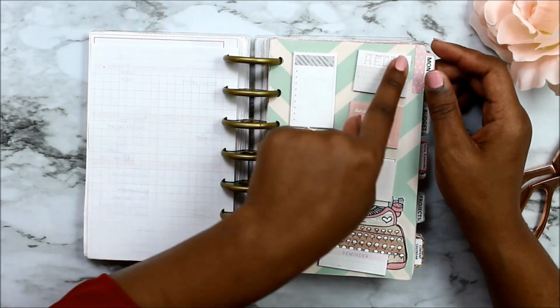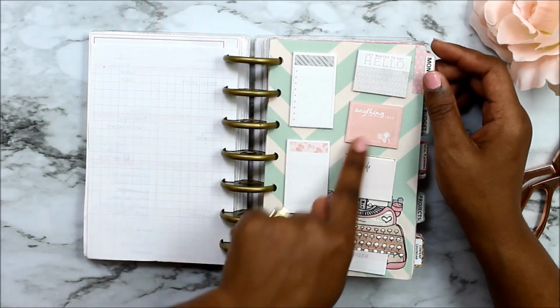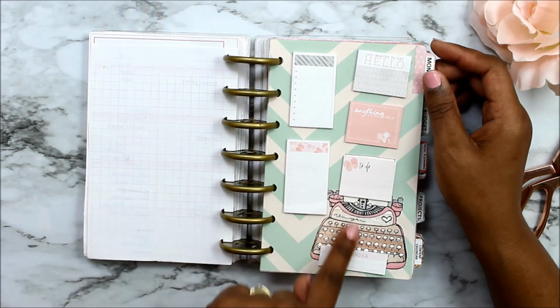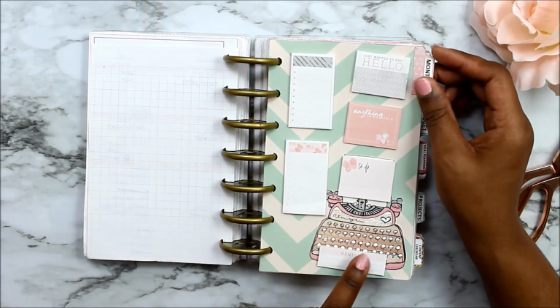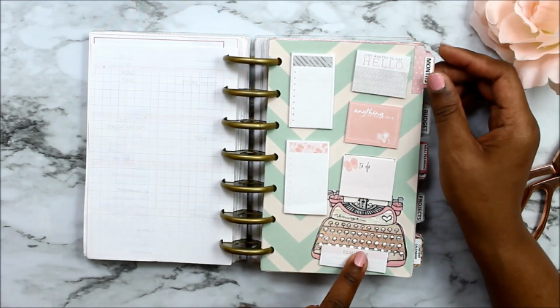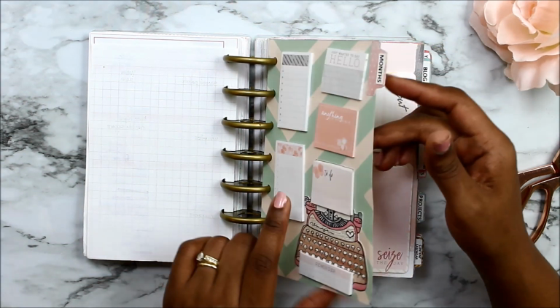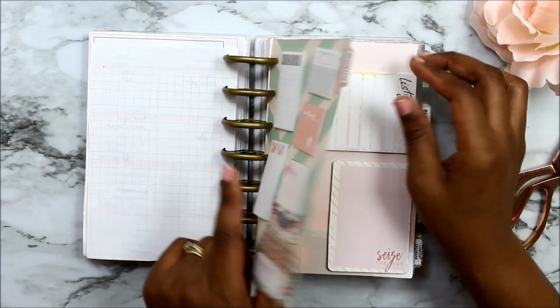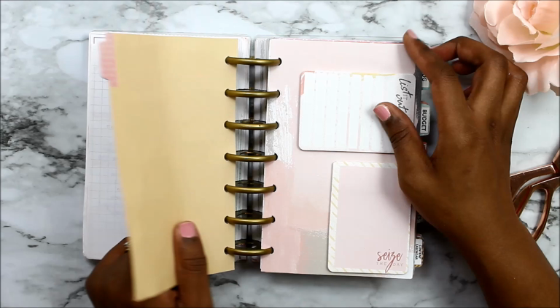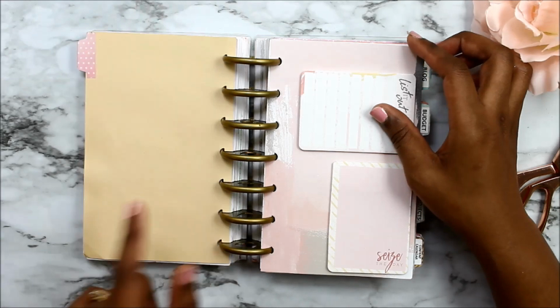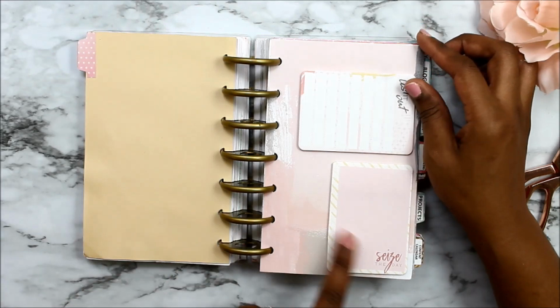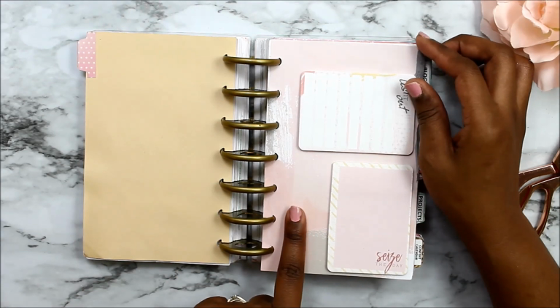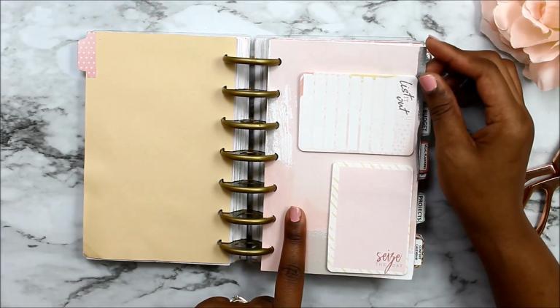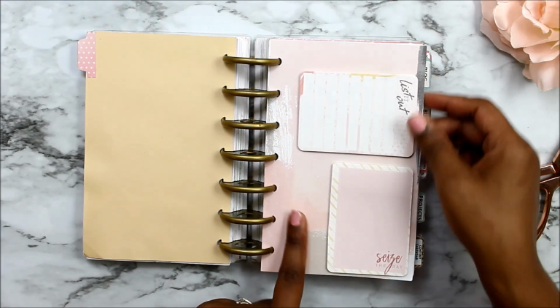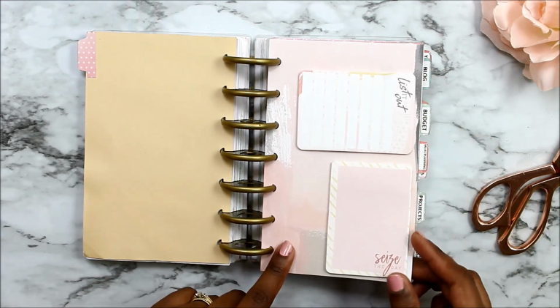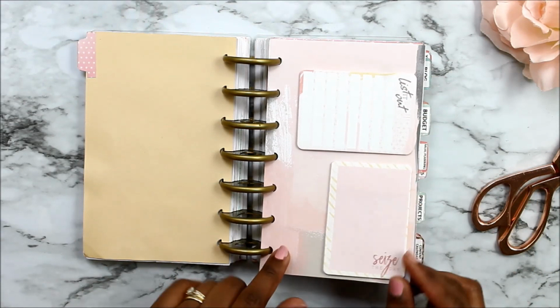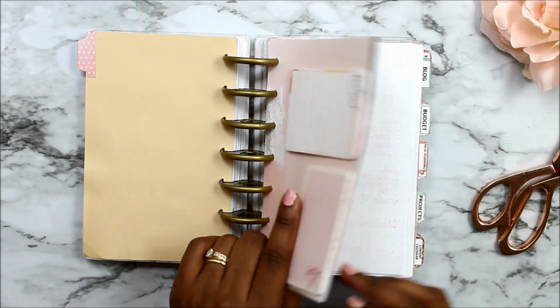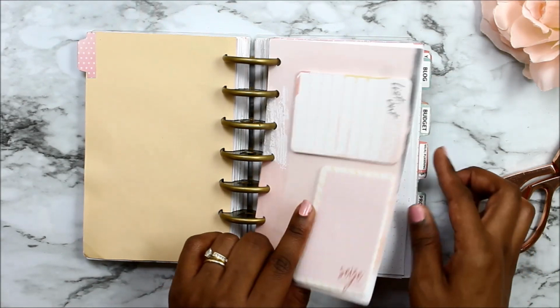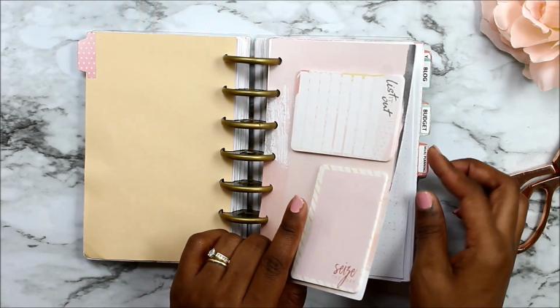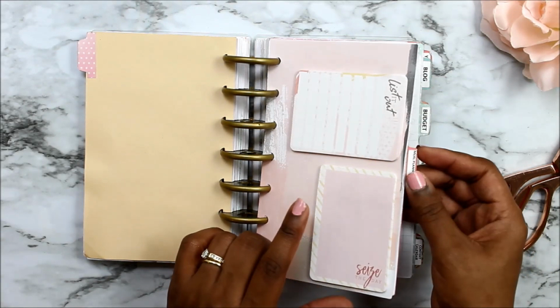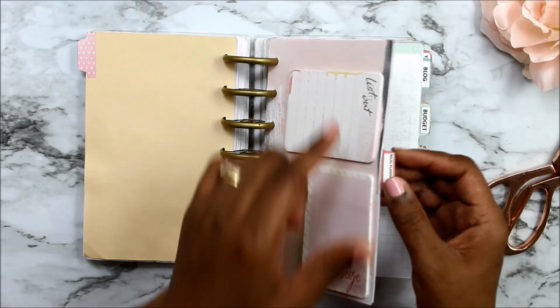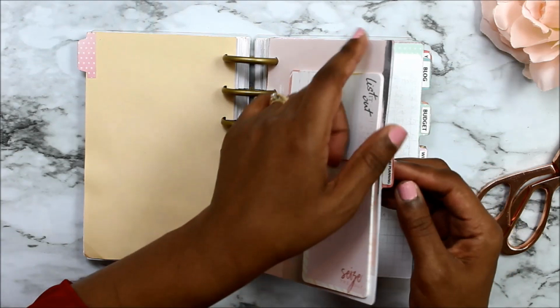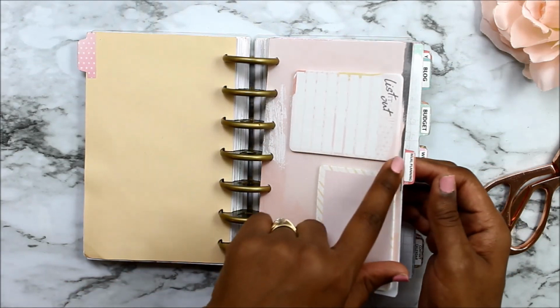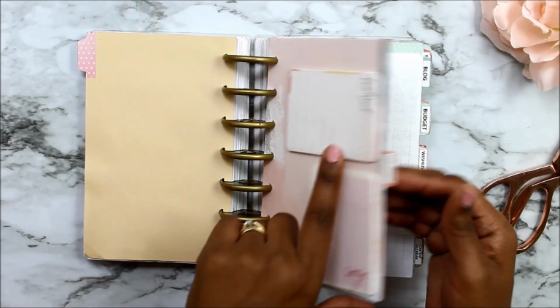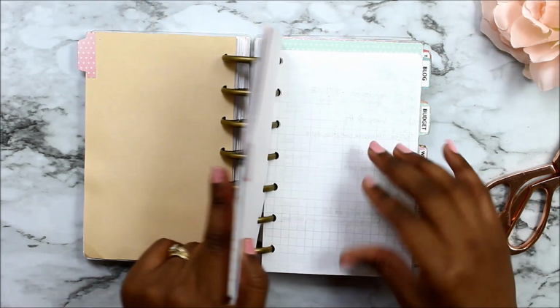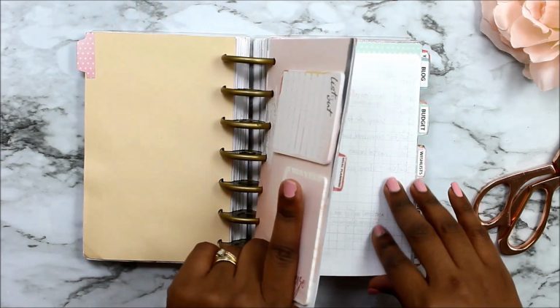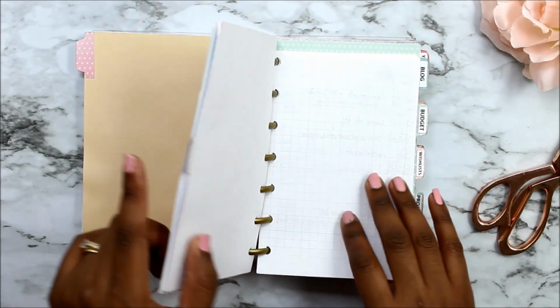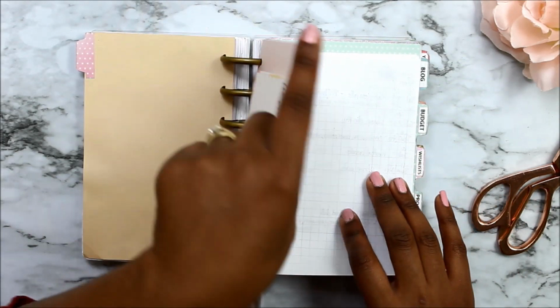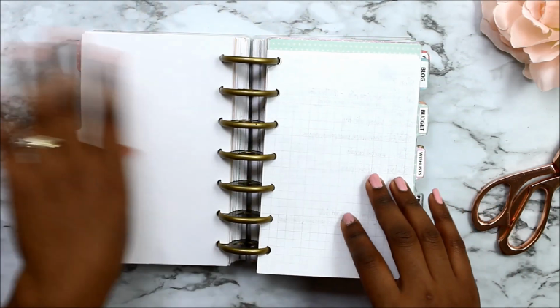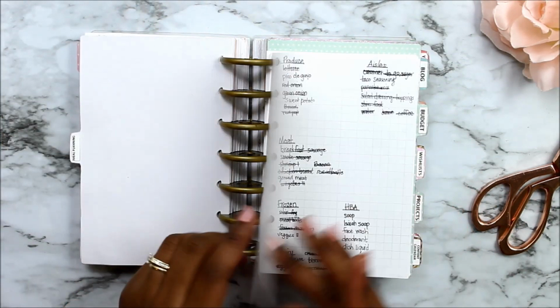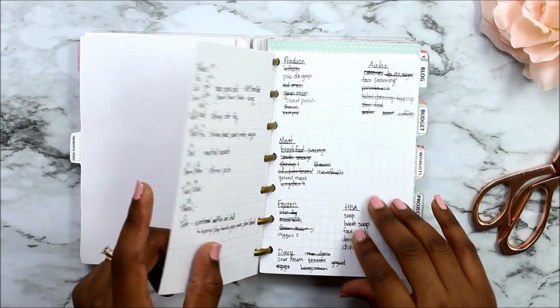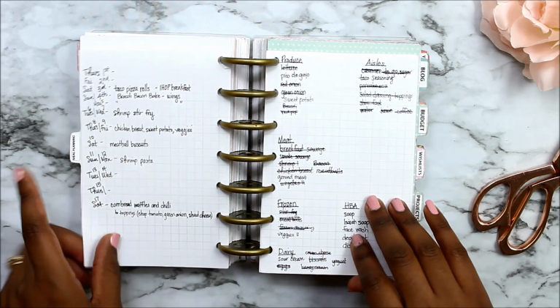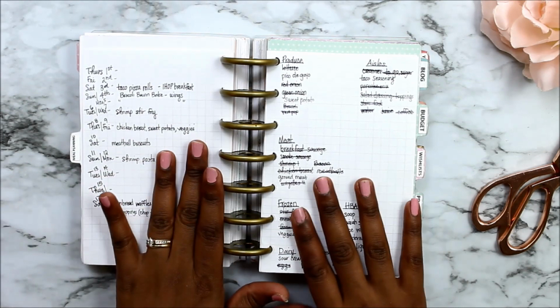The first divider is my weeks, and then on top of my months divider I have a little dashboard for sticky notes — I actually have two pages of sticky notes. So that's the months section, and from there I have a meal planning tab.